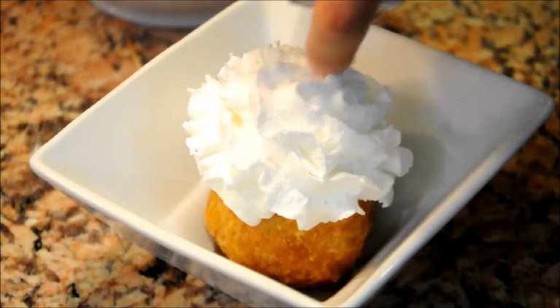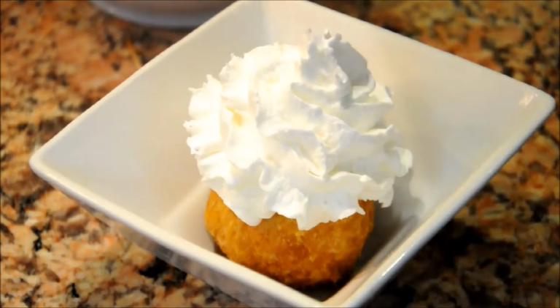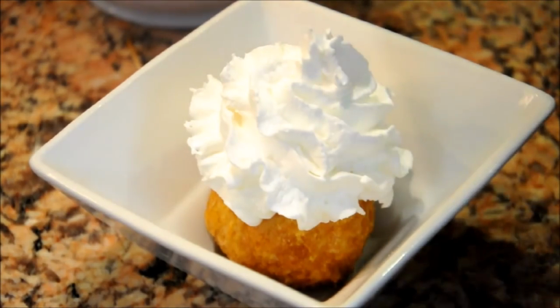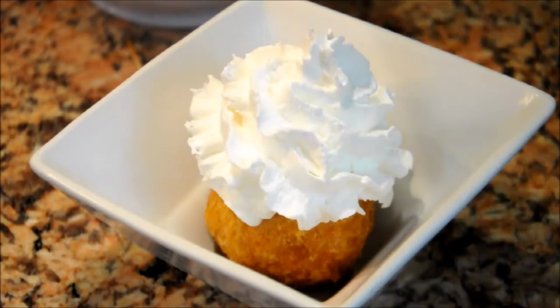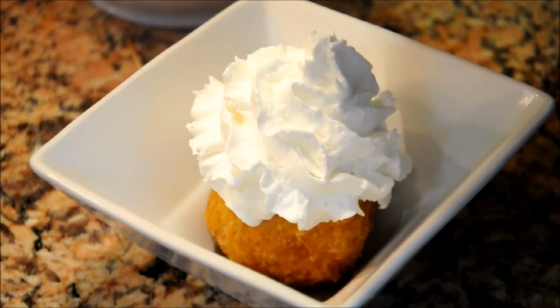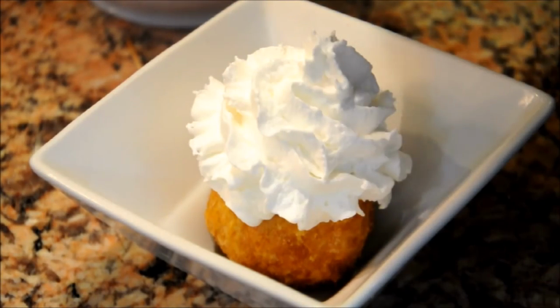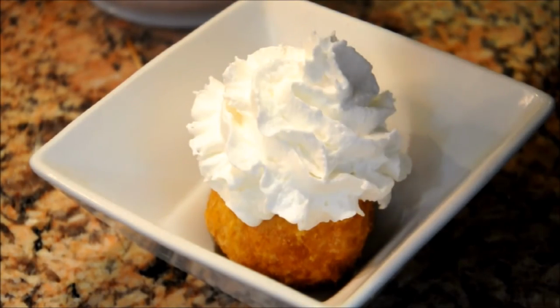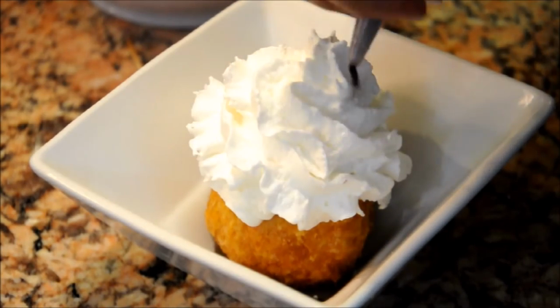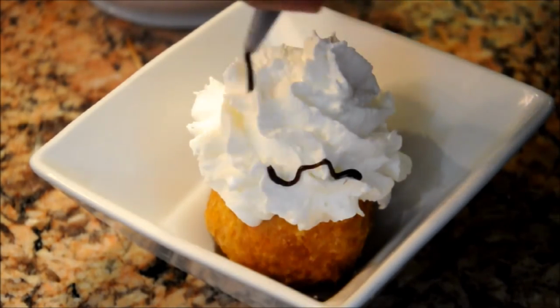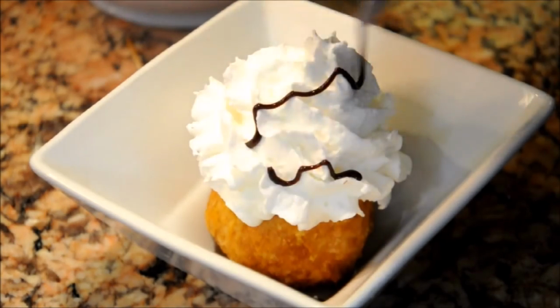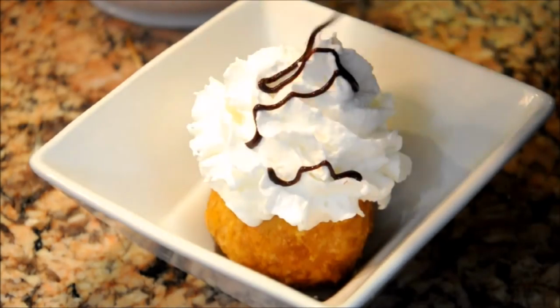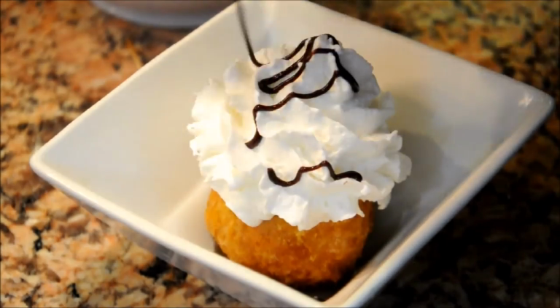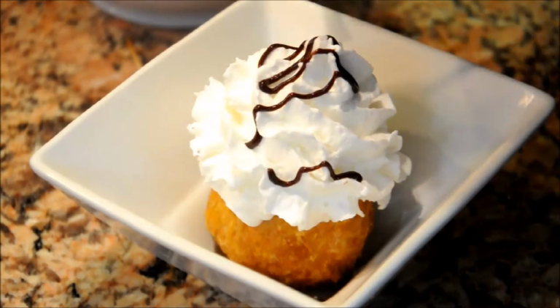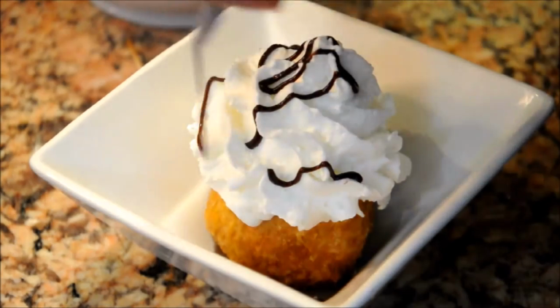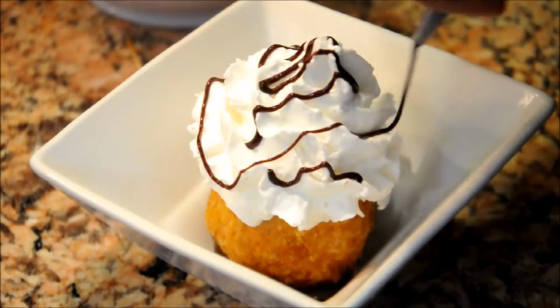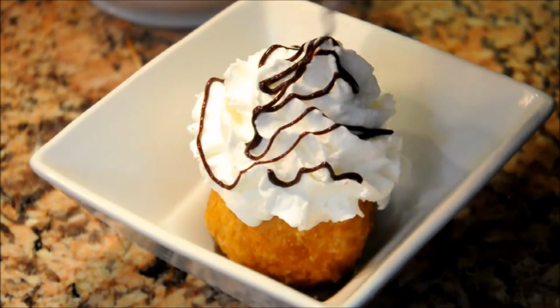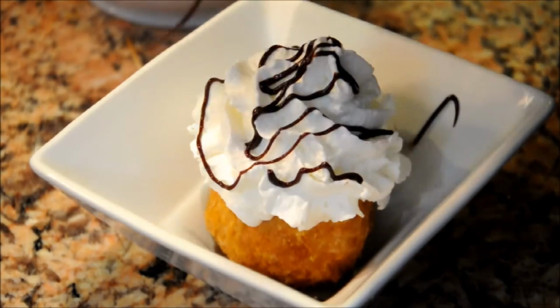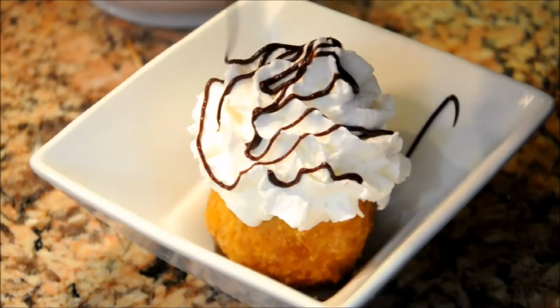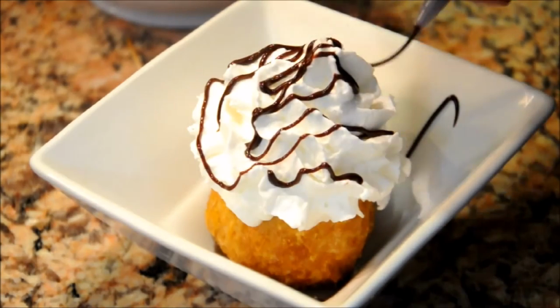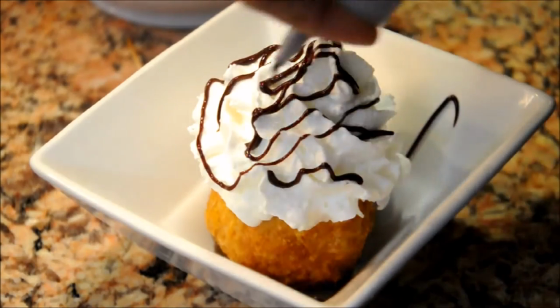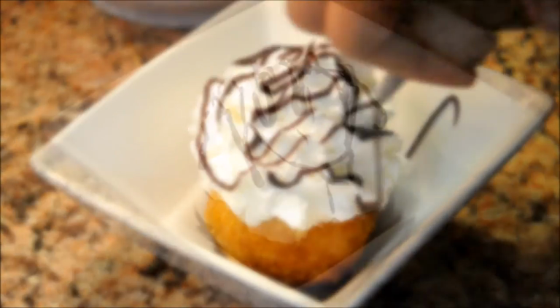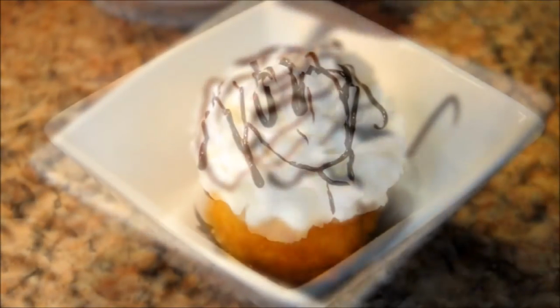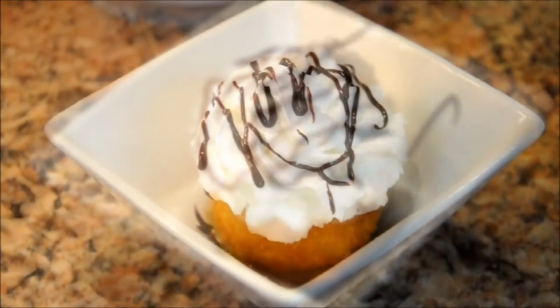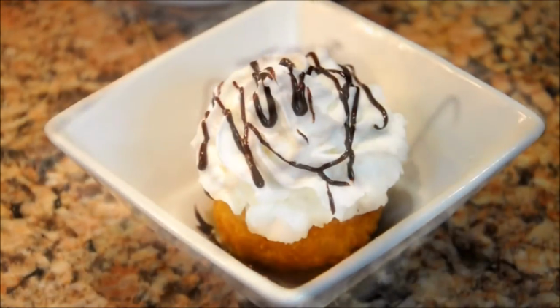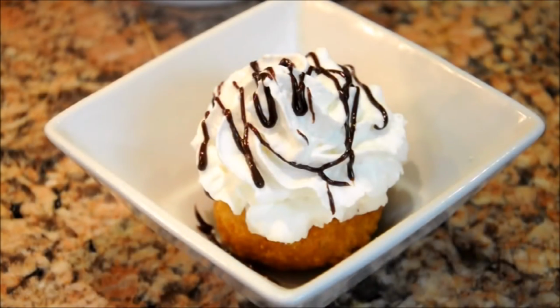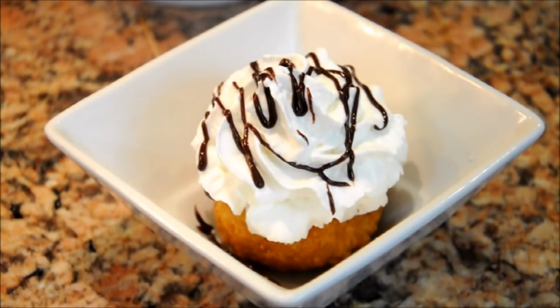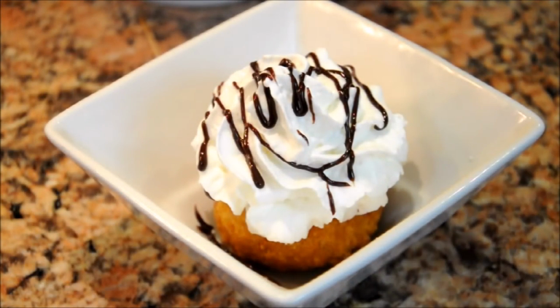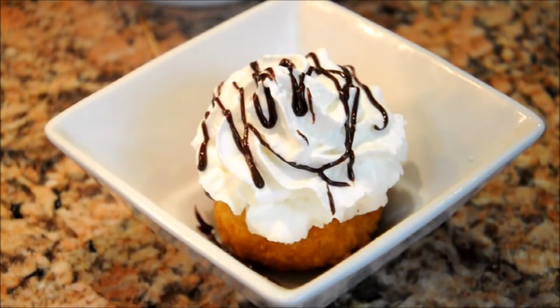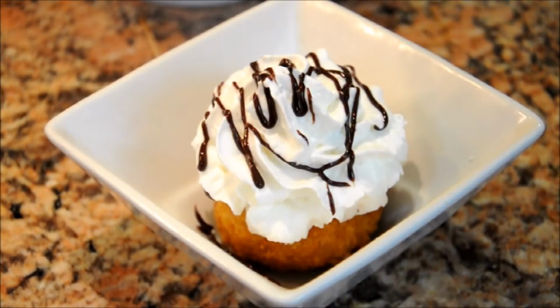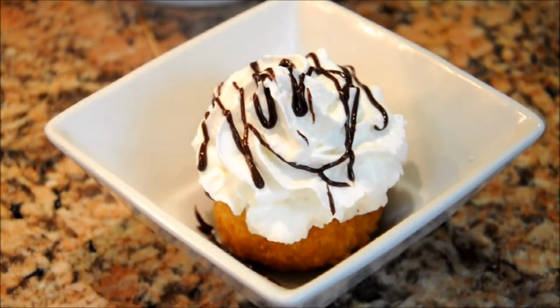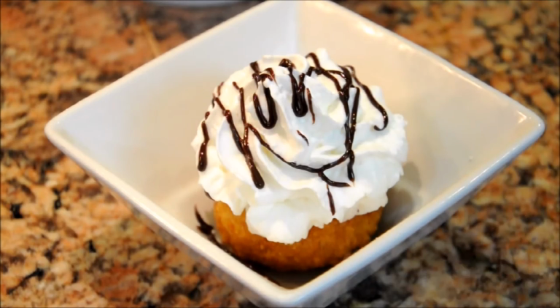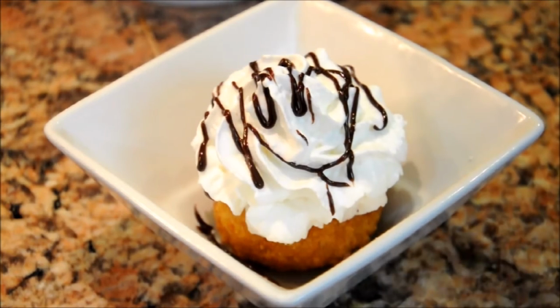Once you're done frying, go ahead and add your toppings — and here it is, all finished and looking all sexy!